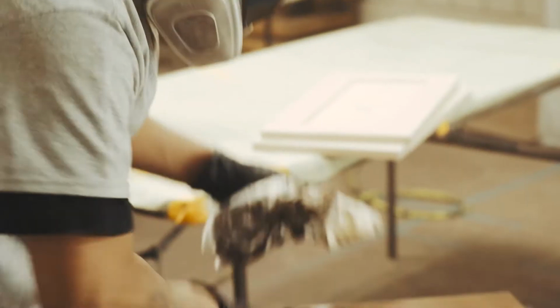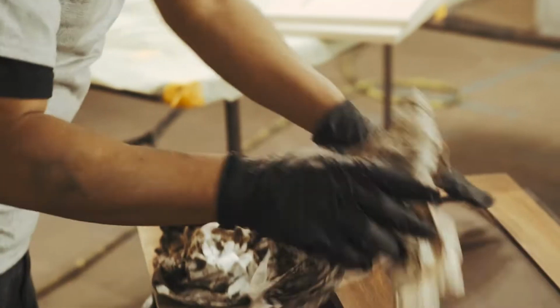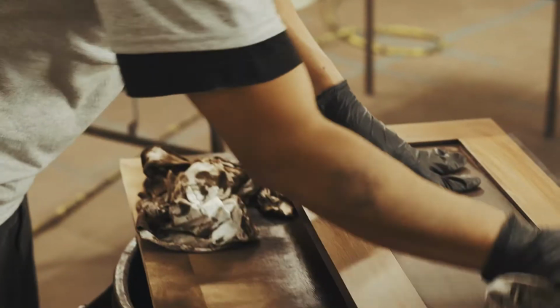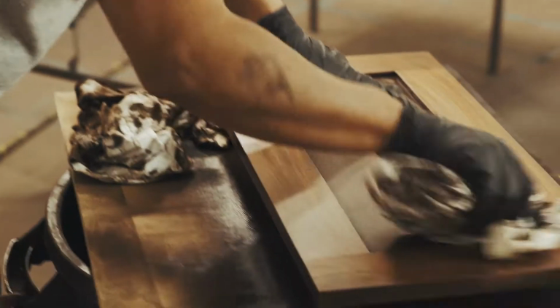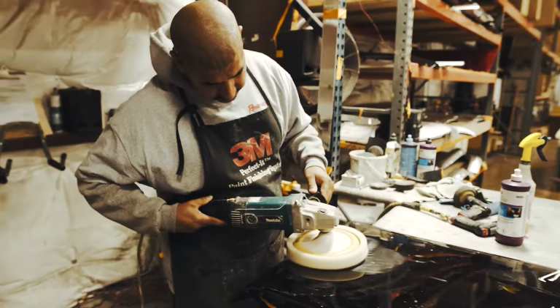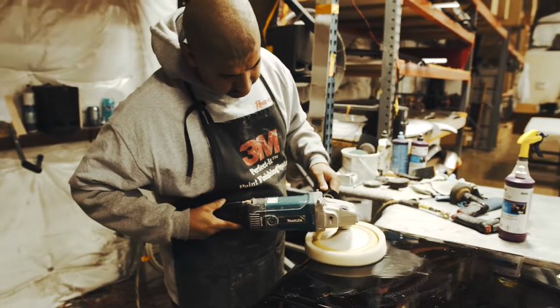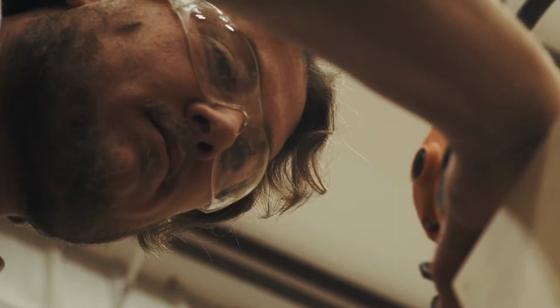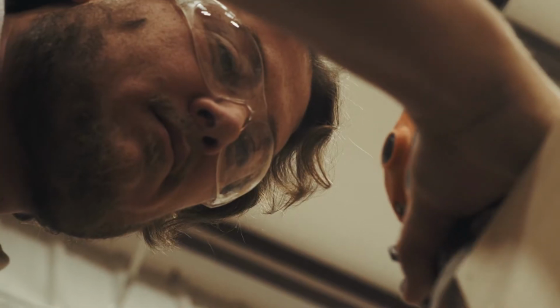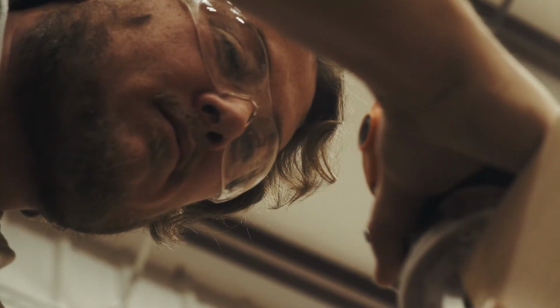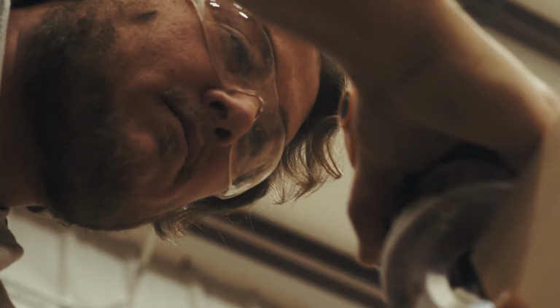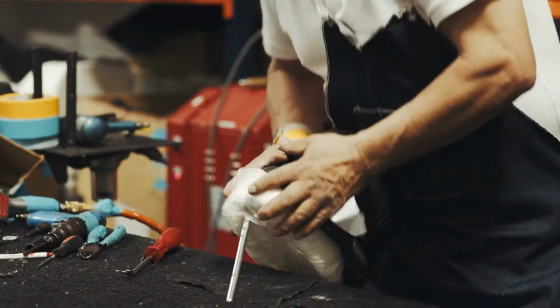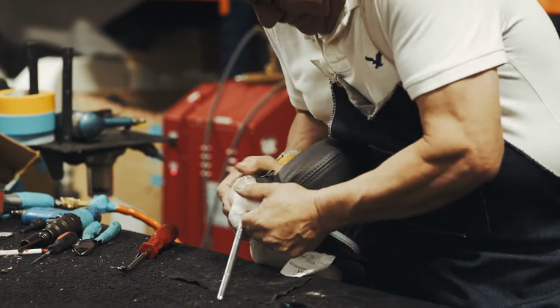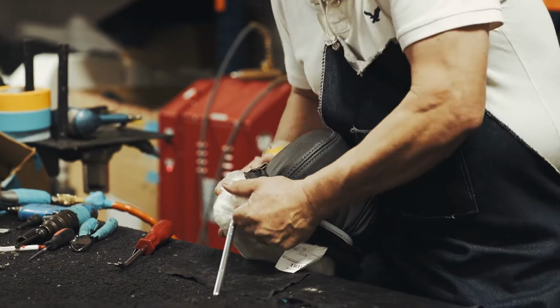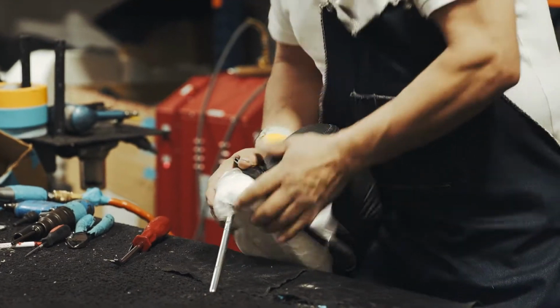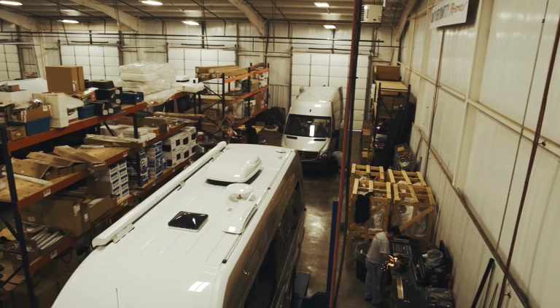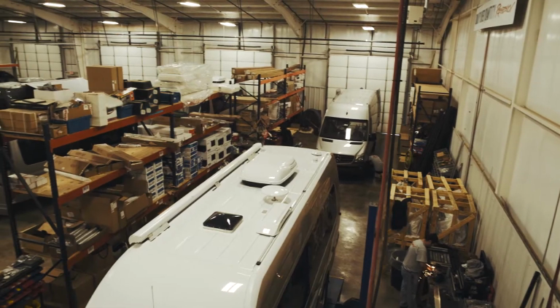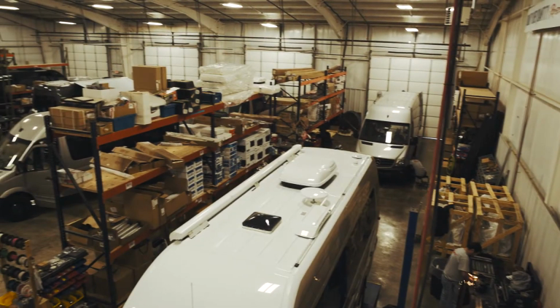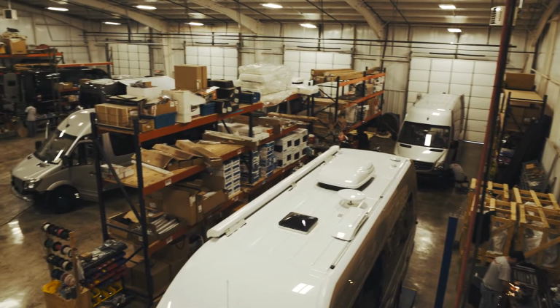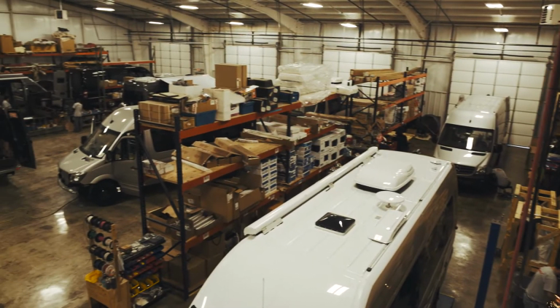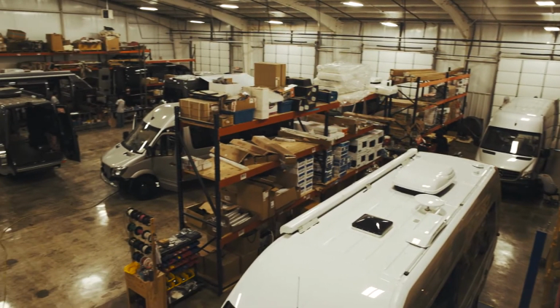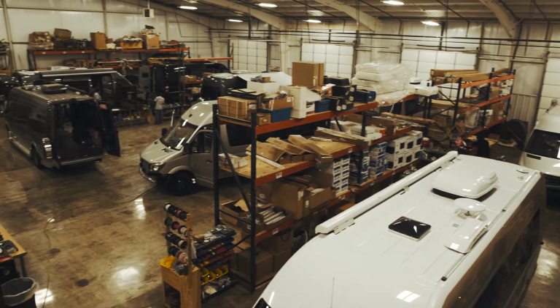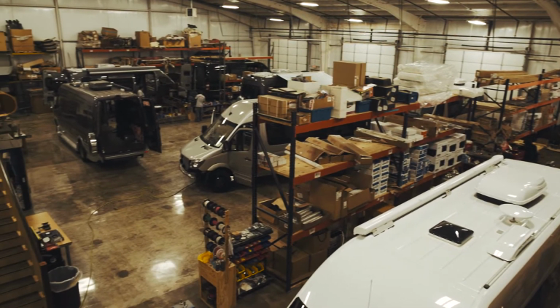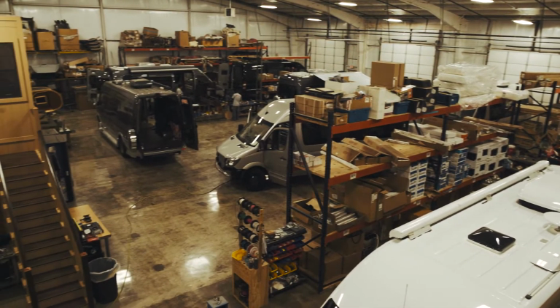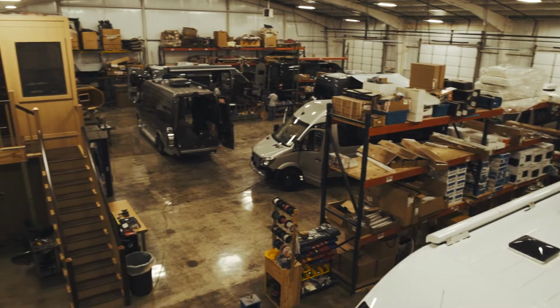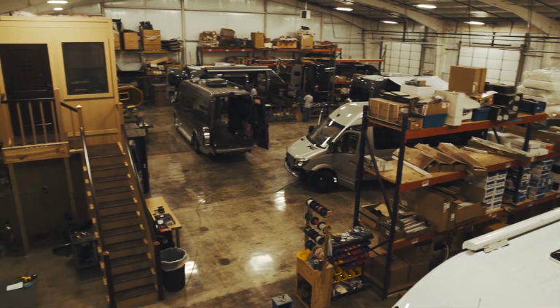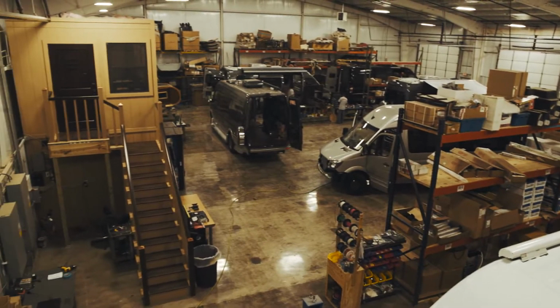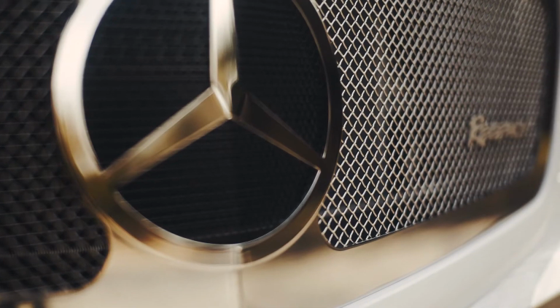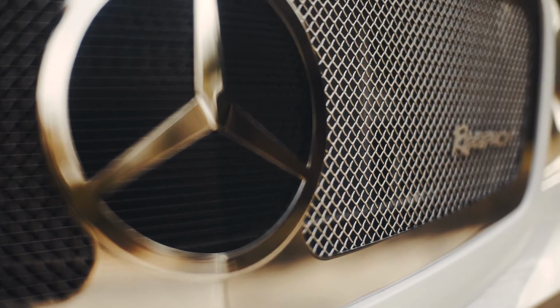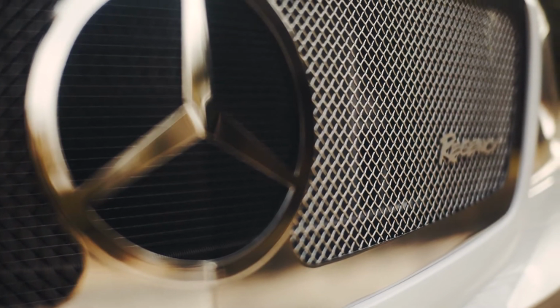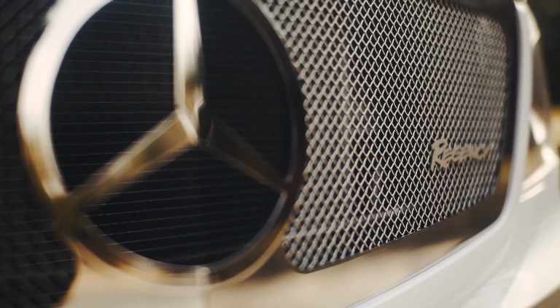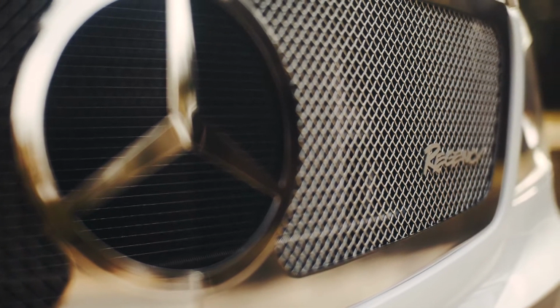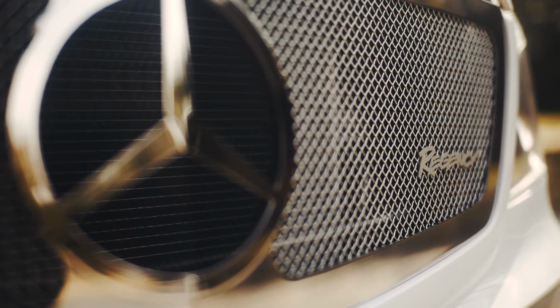We're not a big assembly line operation at Regency RV — we craft every detail of our coaches by hand, from start to finish. And the facility where we build our luxury coaches is just as beautiful as the RVs we create there. Take one look and you'll be convinced that this is the best Class B luxury coach on the market.